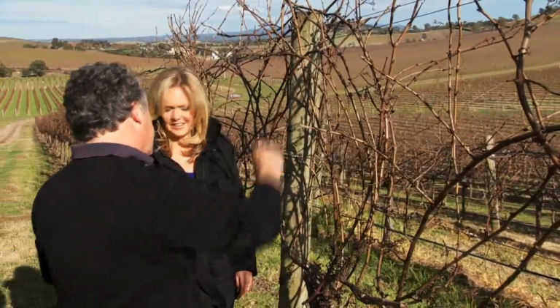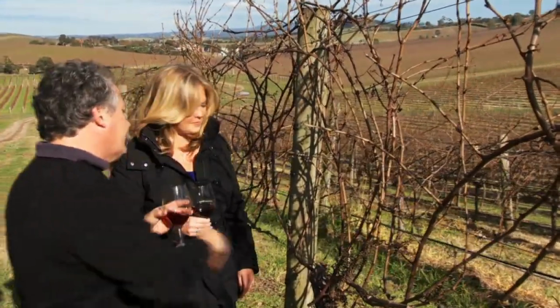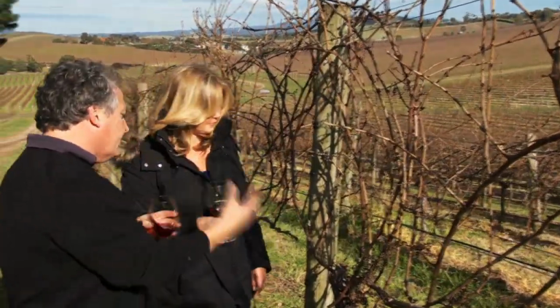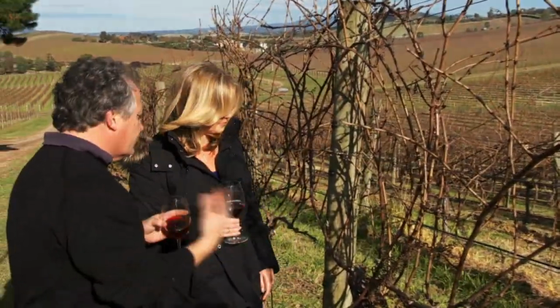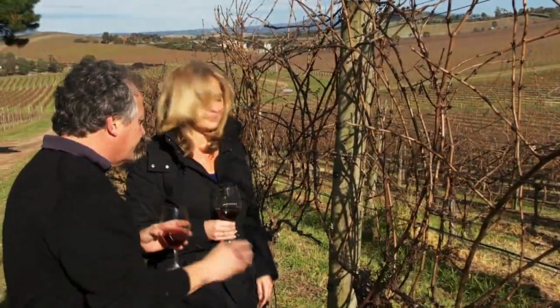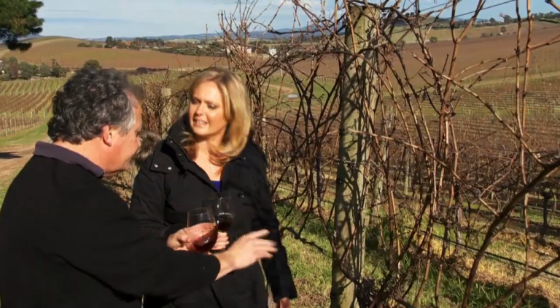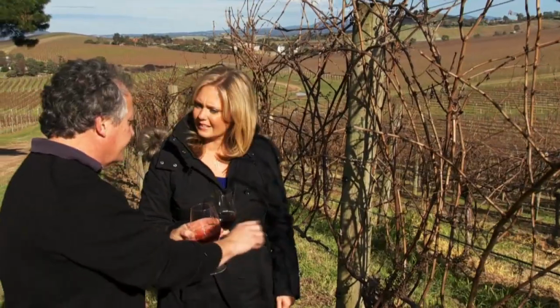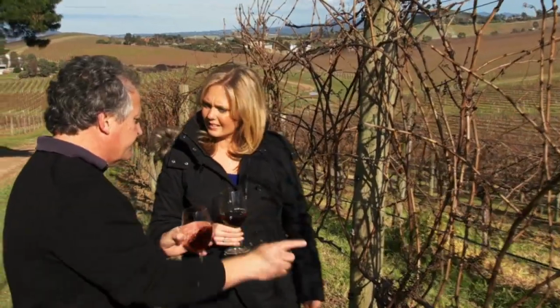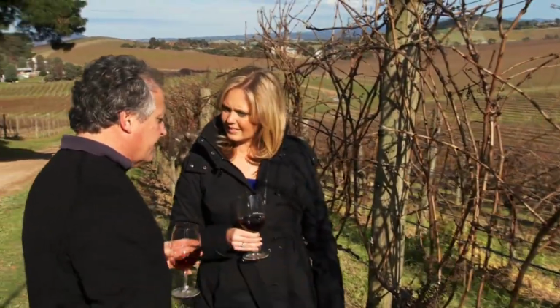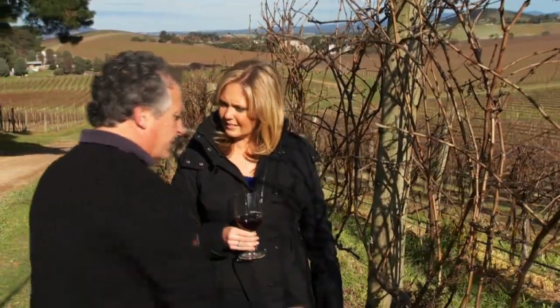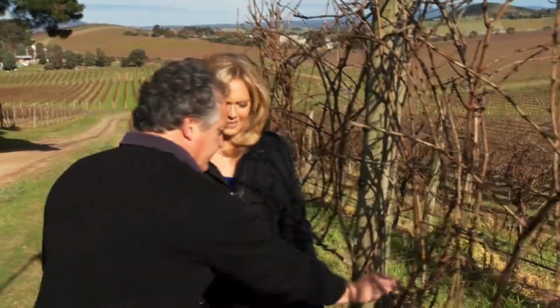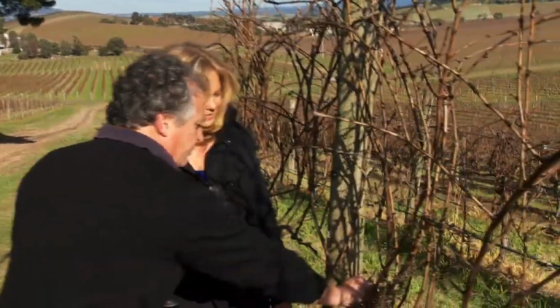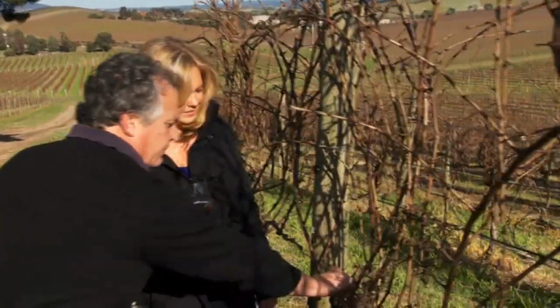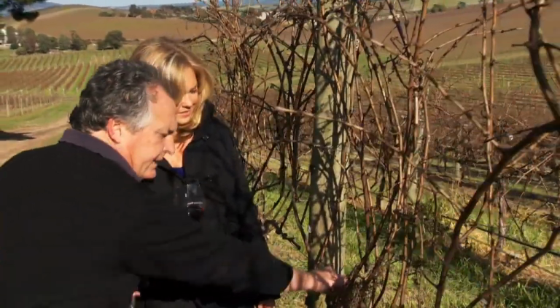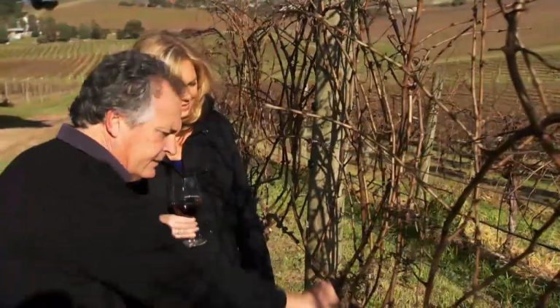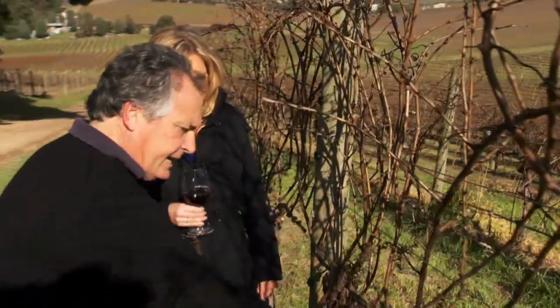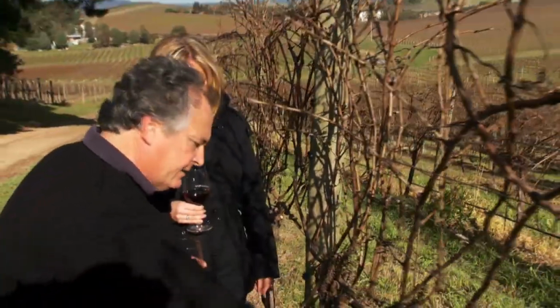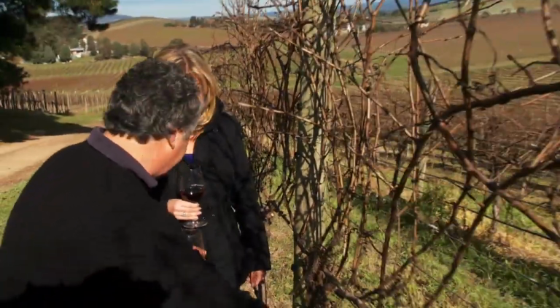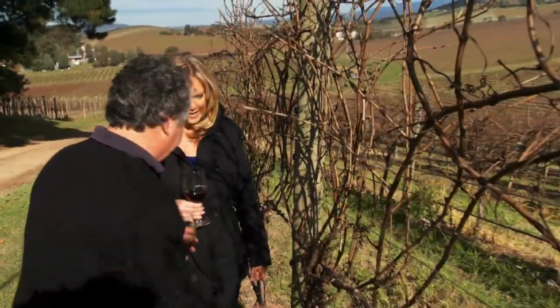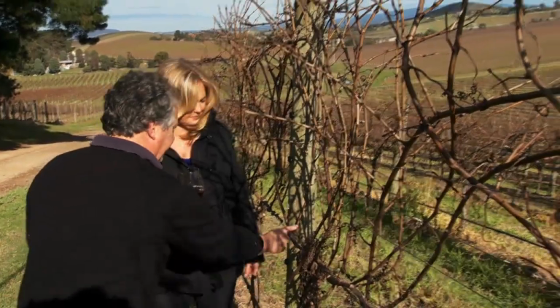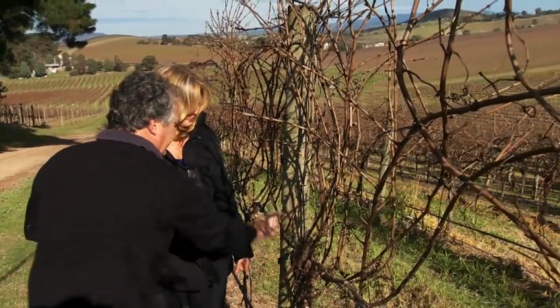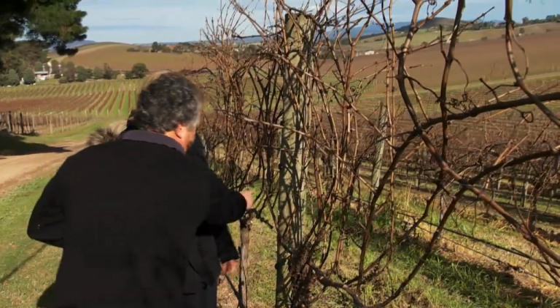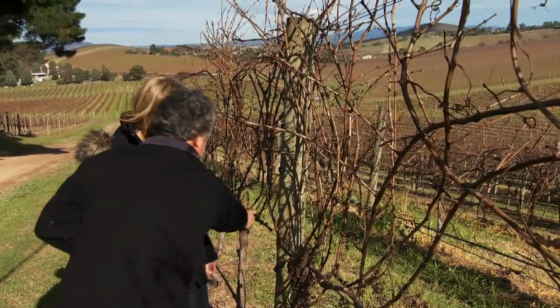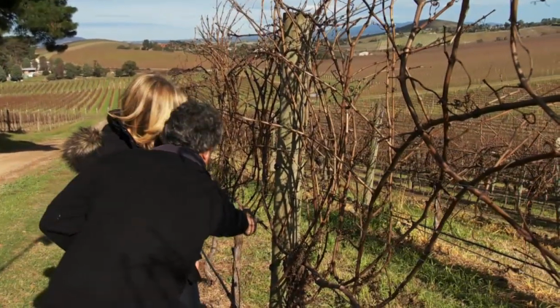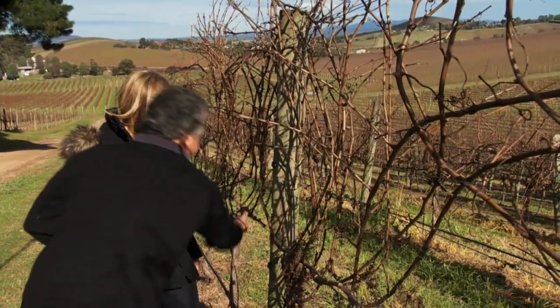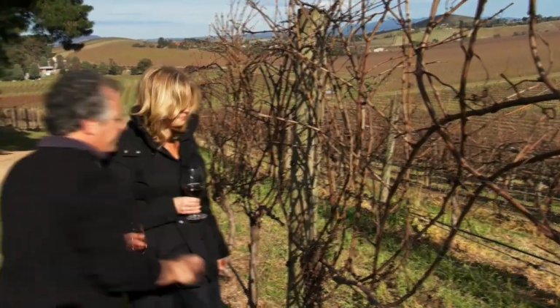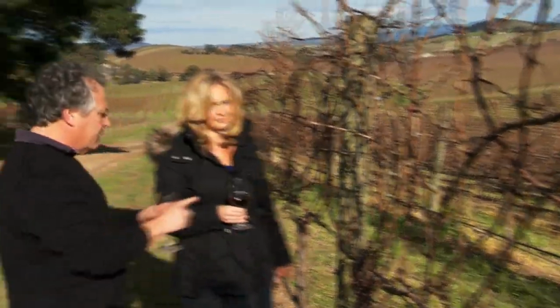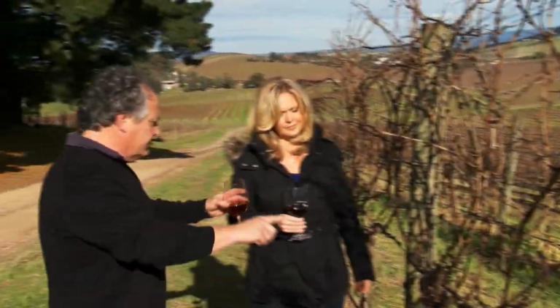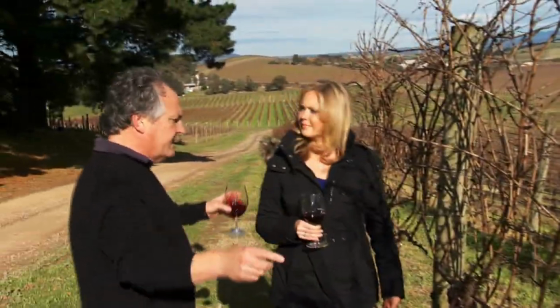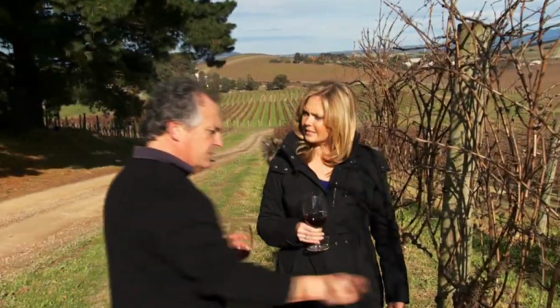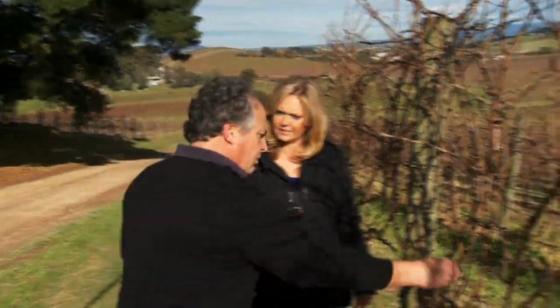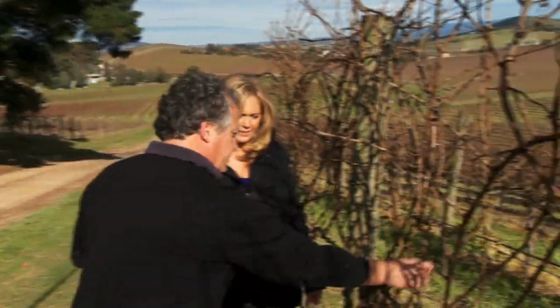So it'll end up being quite a neat grapevine, with one cane going to about here and the other cane going to about here.